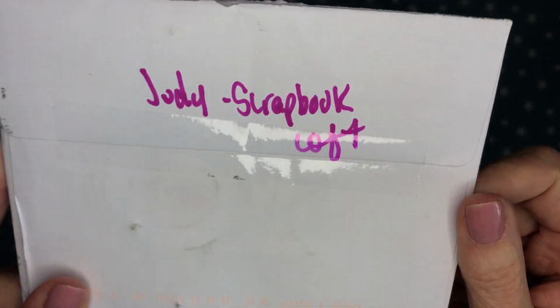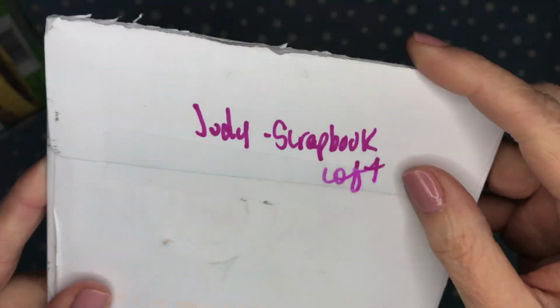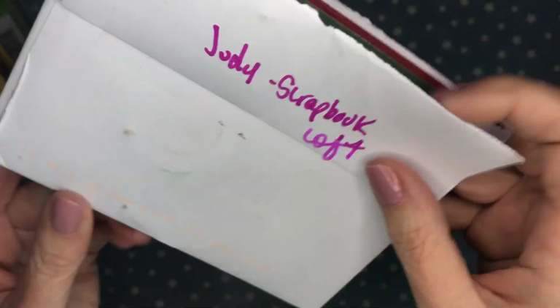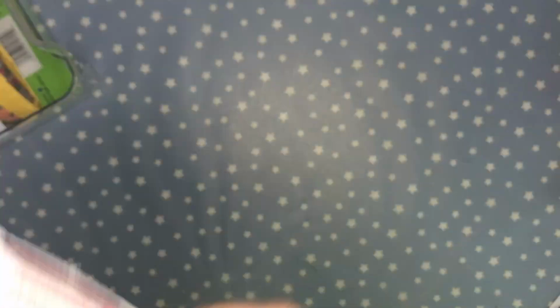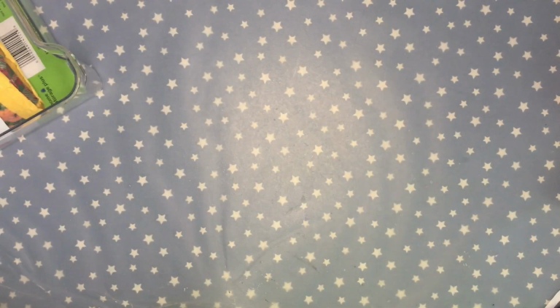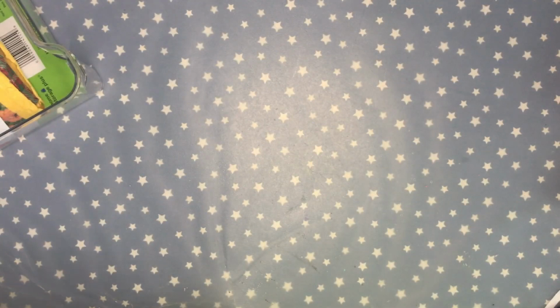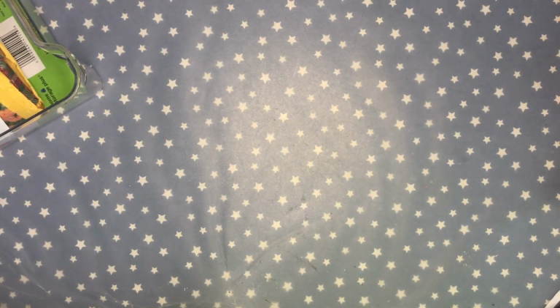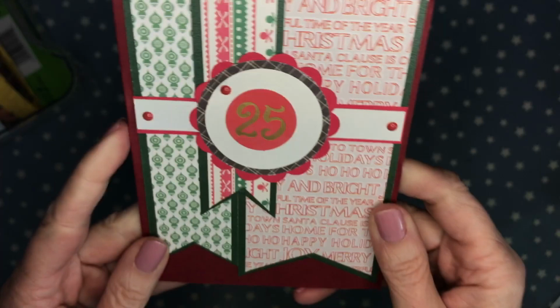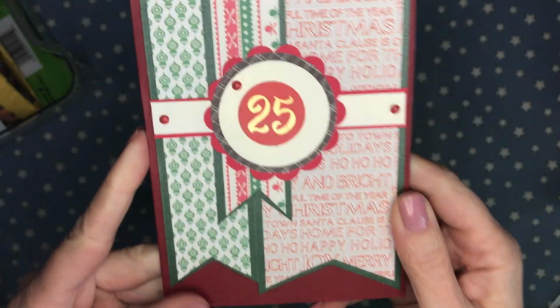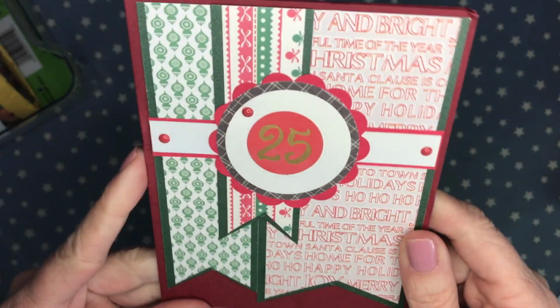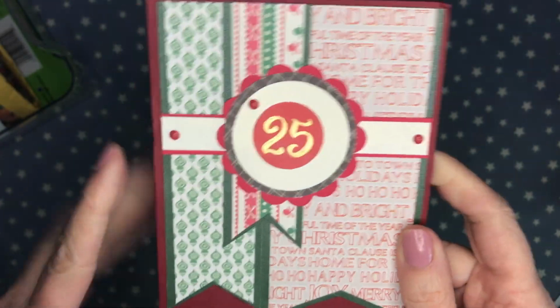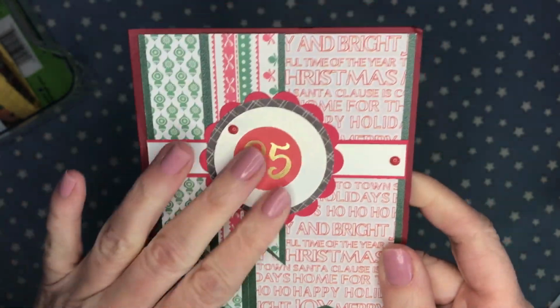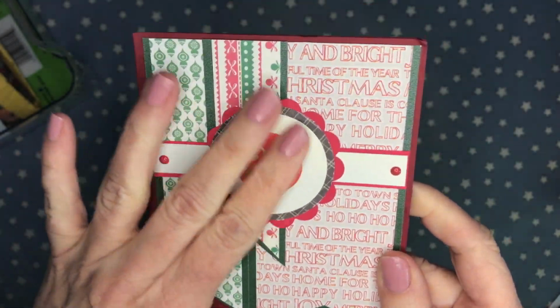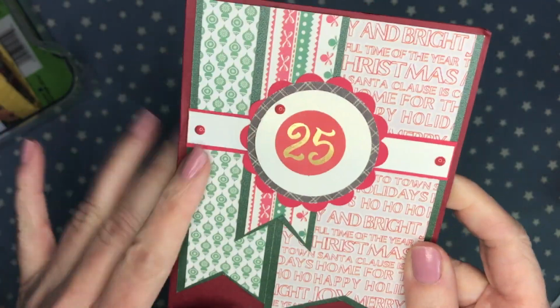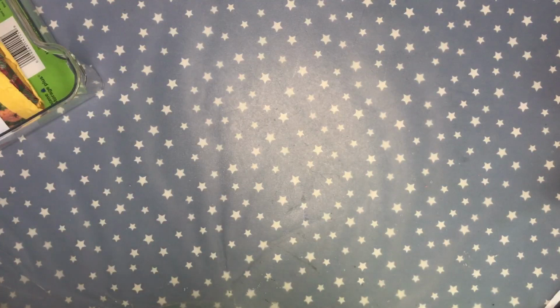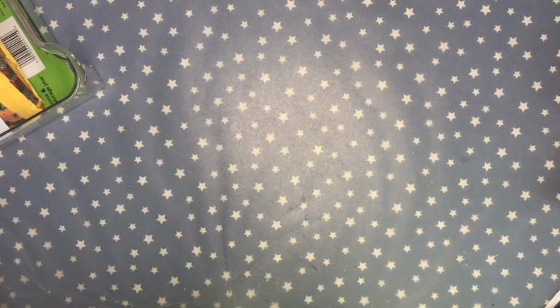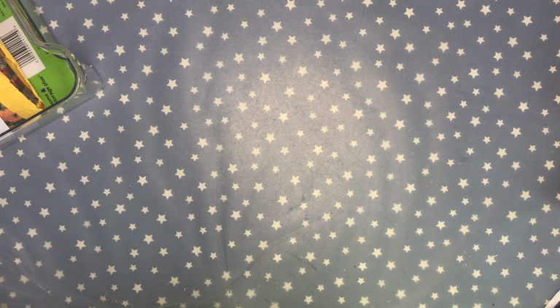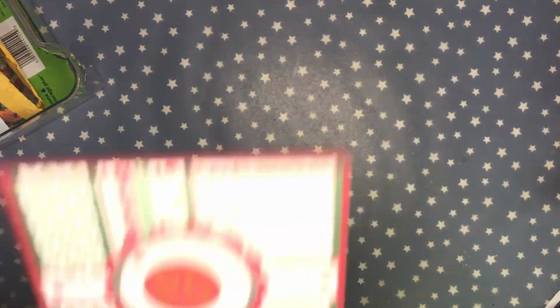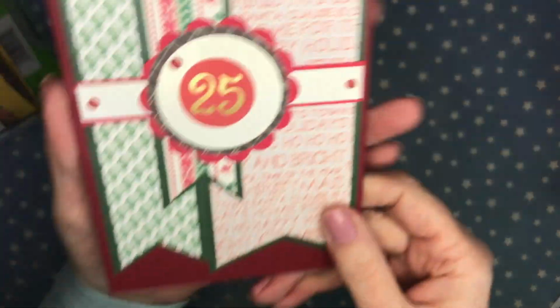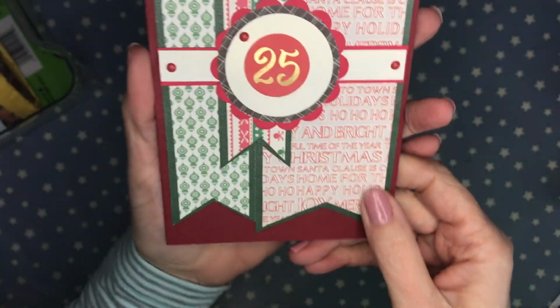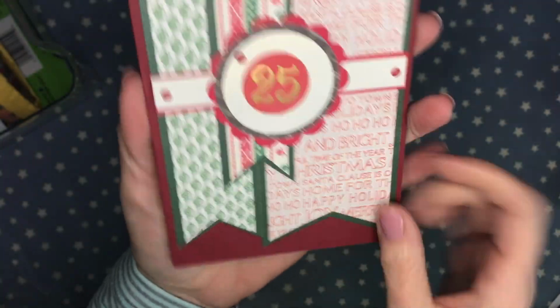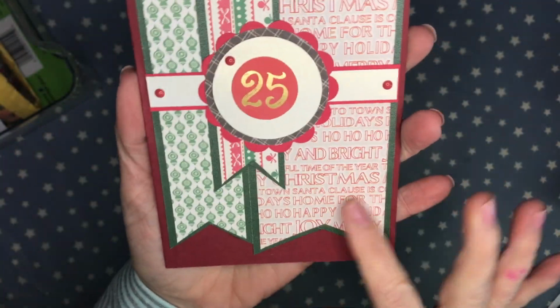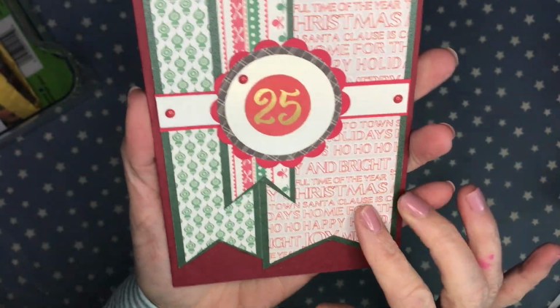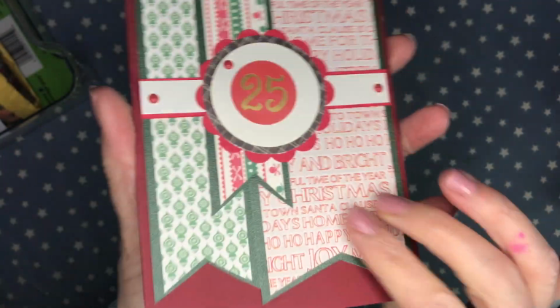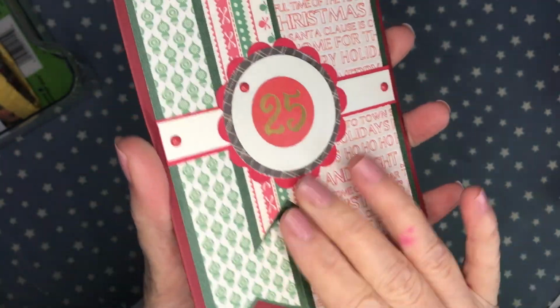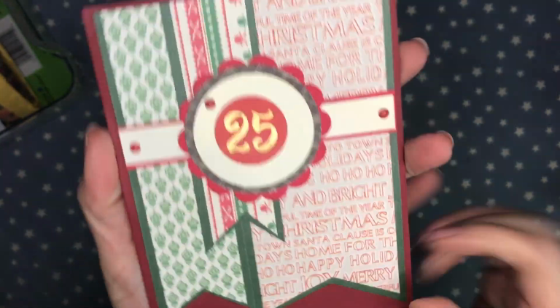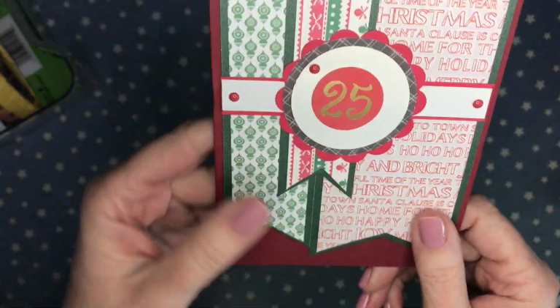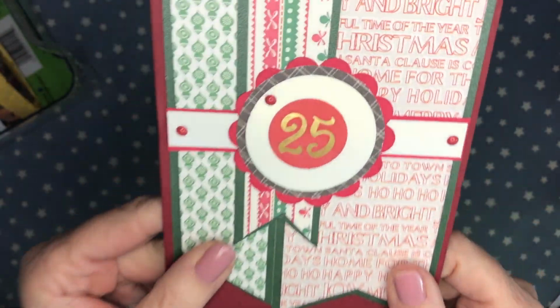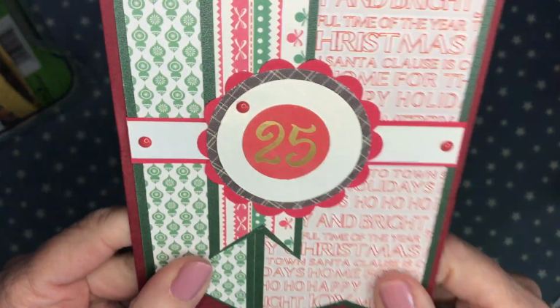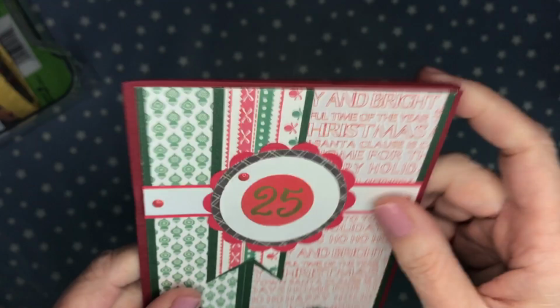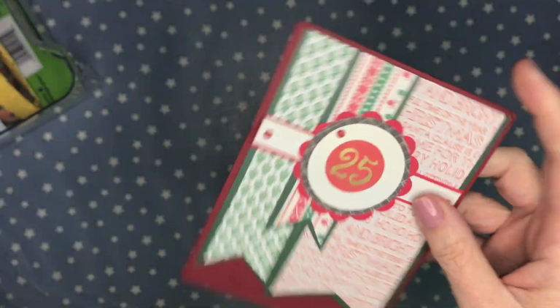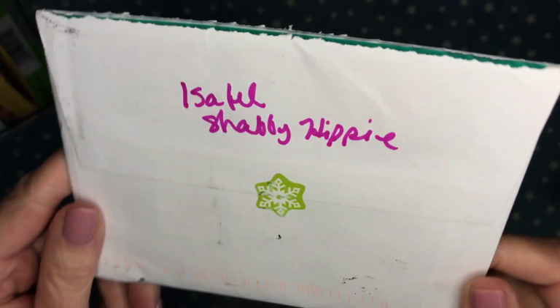This one is from Judy from The Scrapbook Loft. She sent a beautiful handmade card and a sweet note on the inside. Thank you so much Judy — your card is beautifully made.